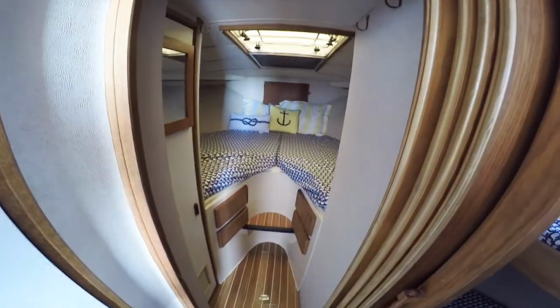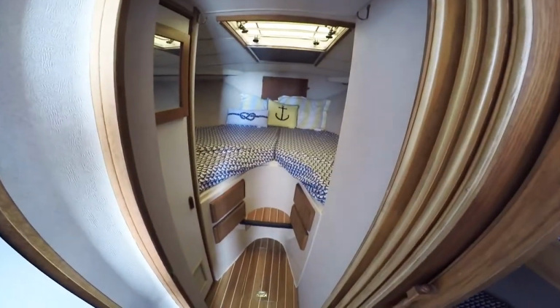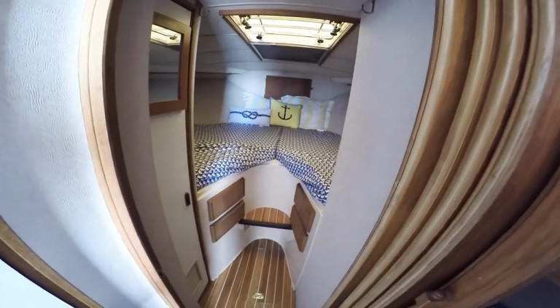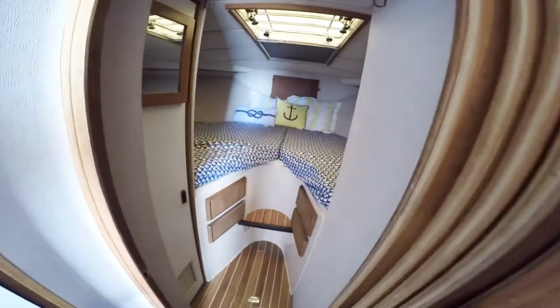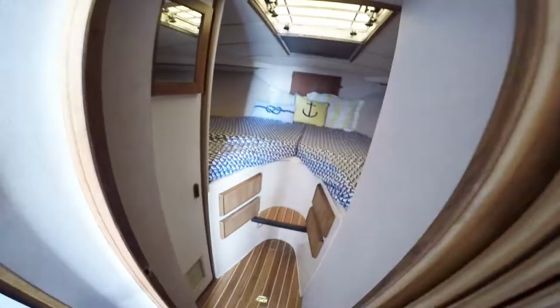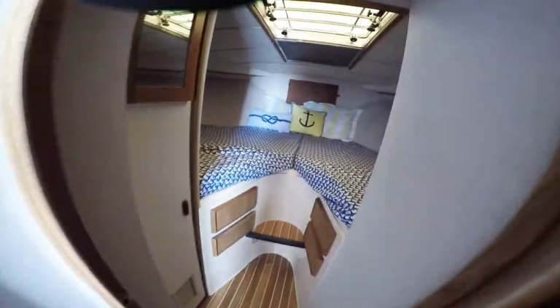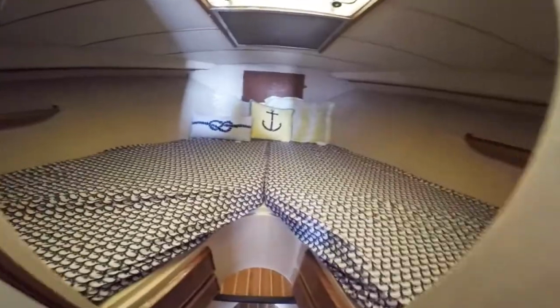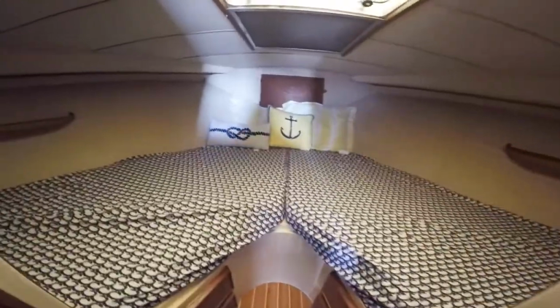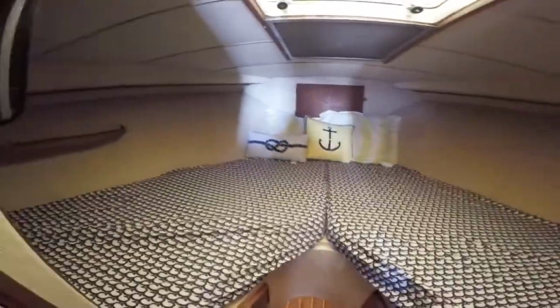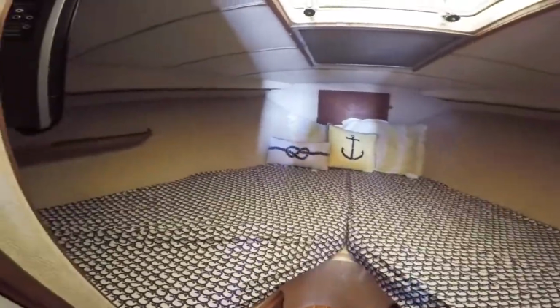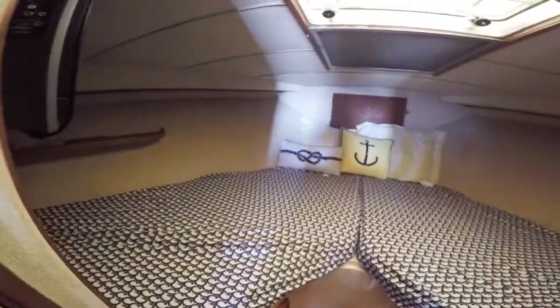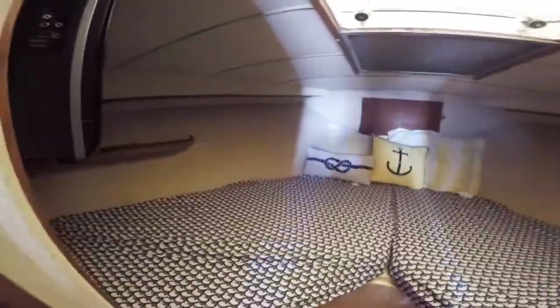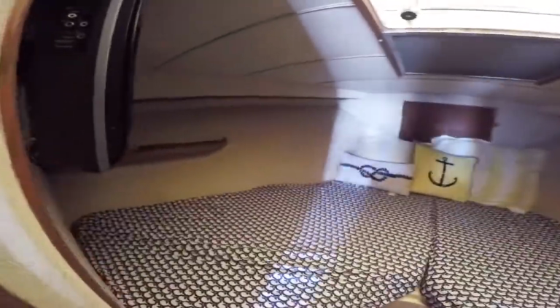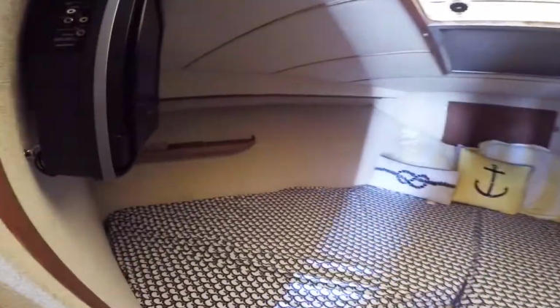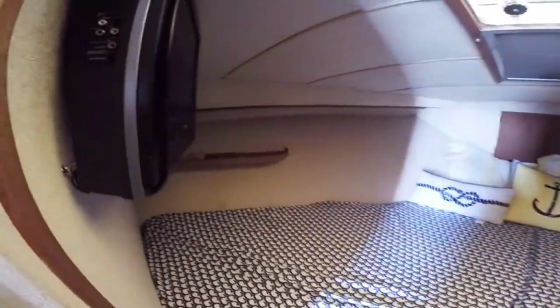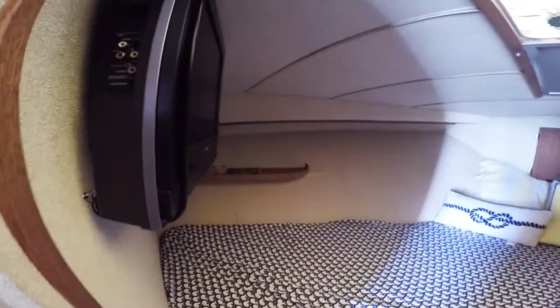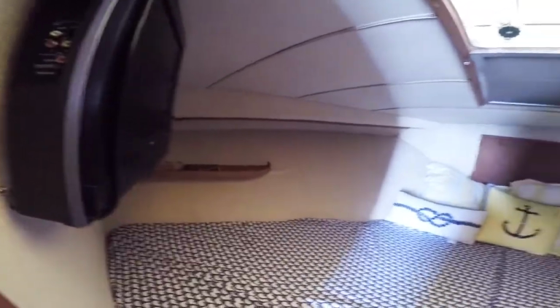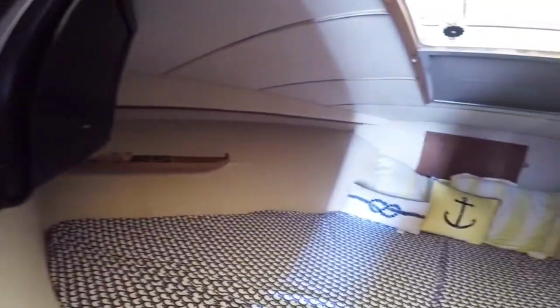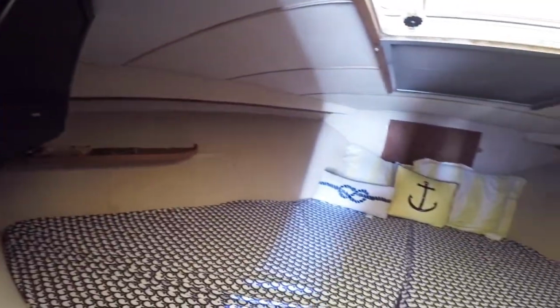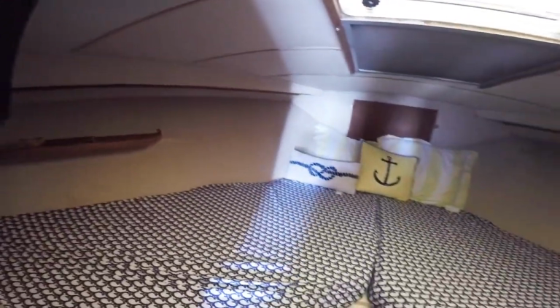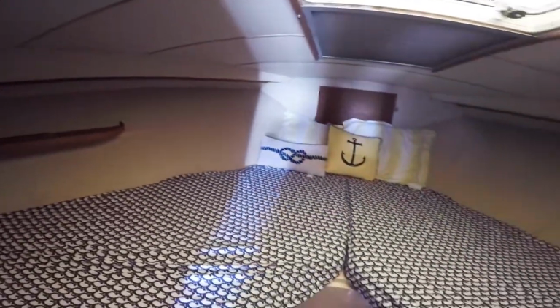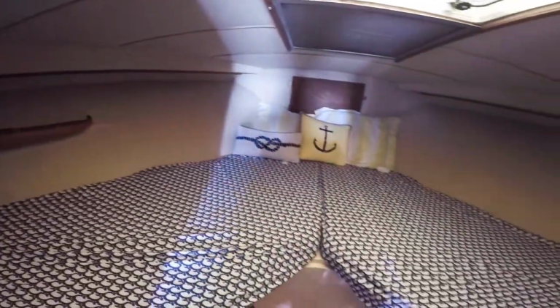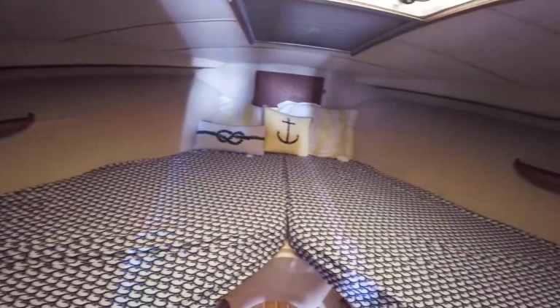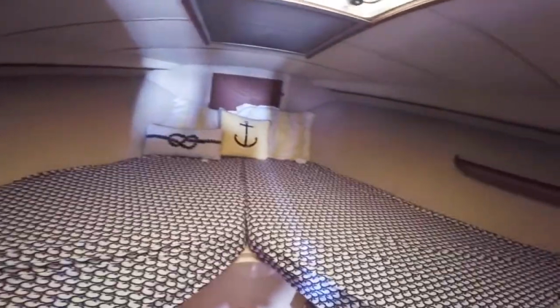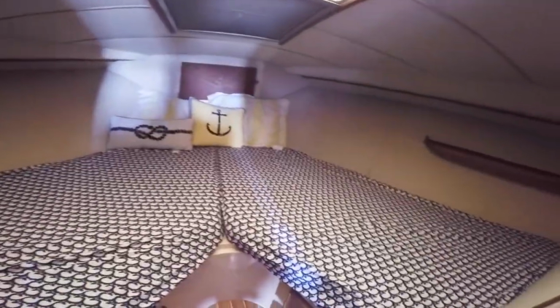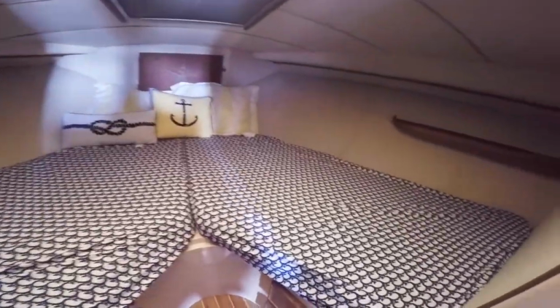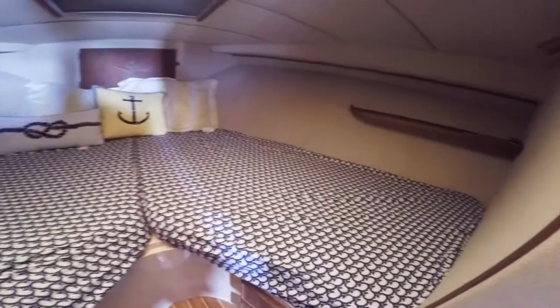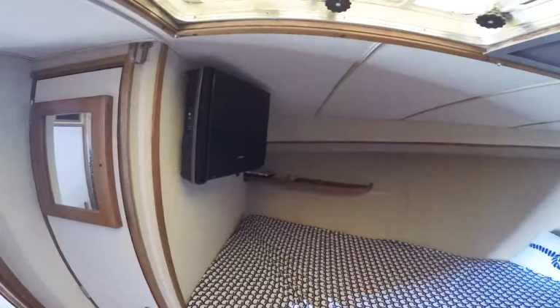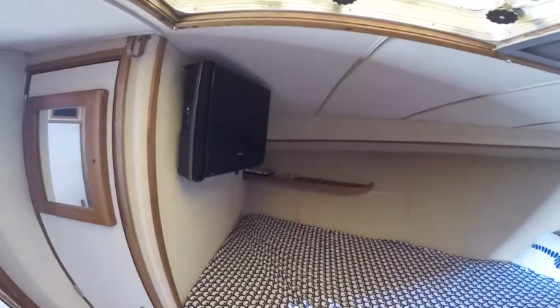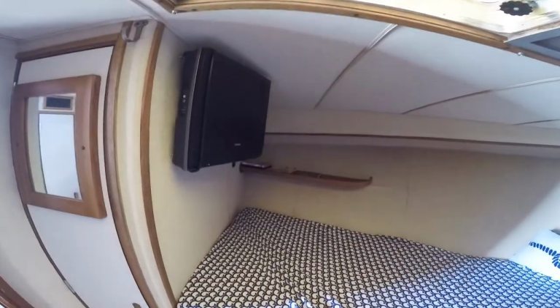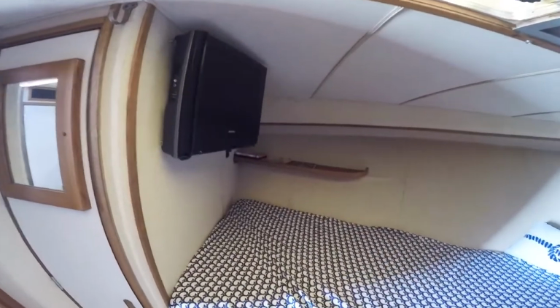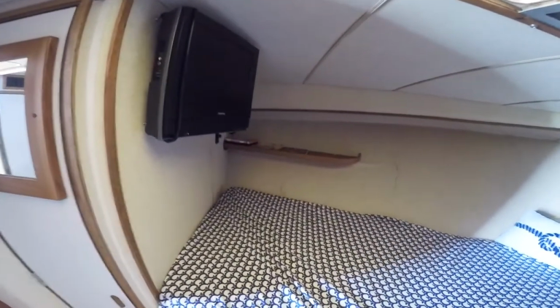Moving further forward into the master stateroom. The master consists of oversized V-berths, a nice size hanging locker, and a flat screen TV.